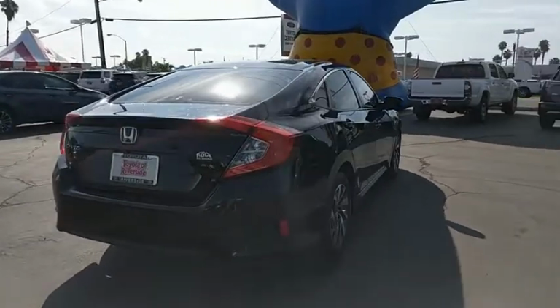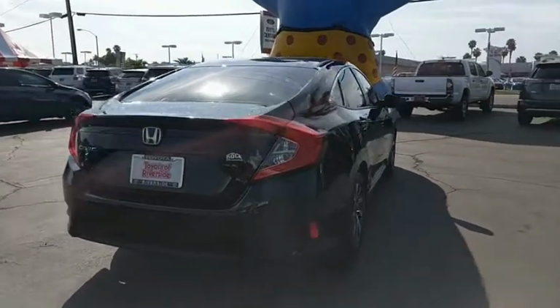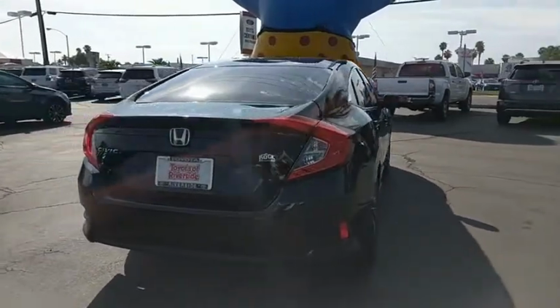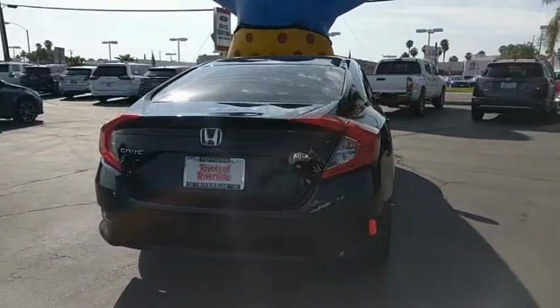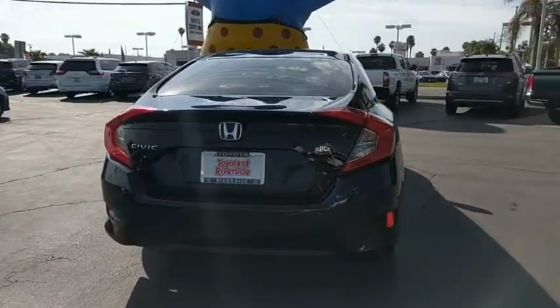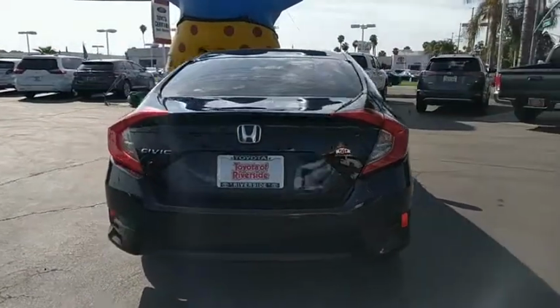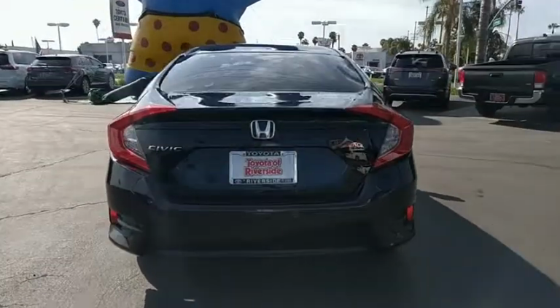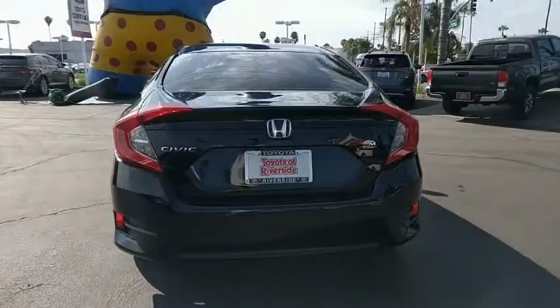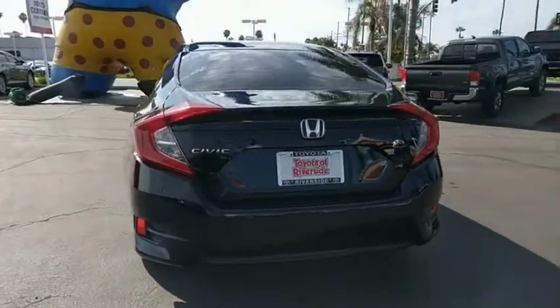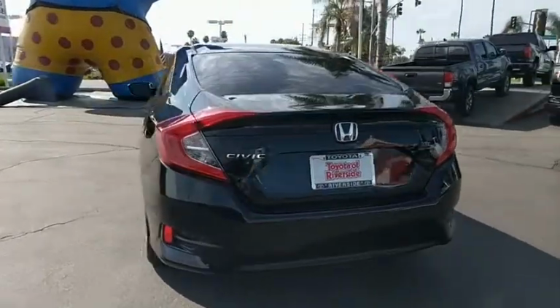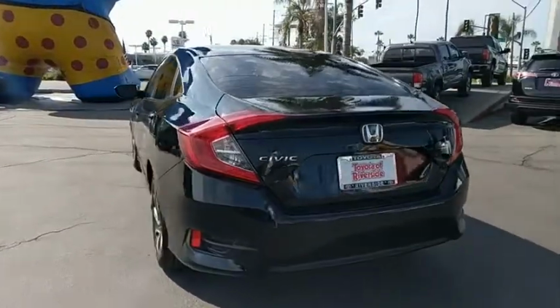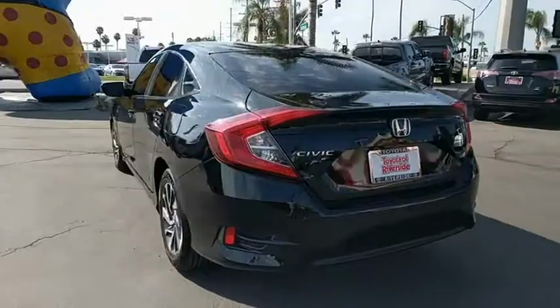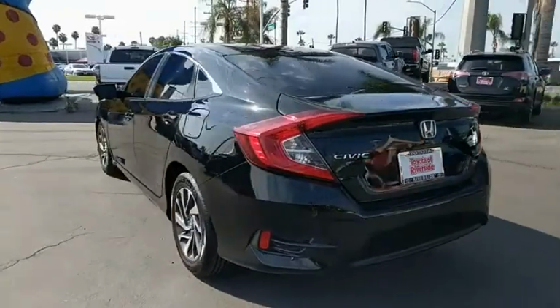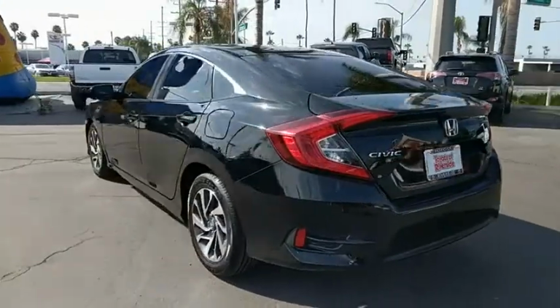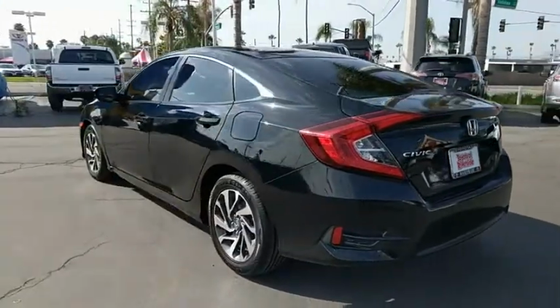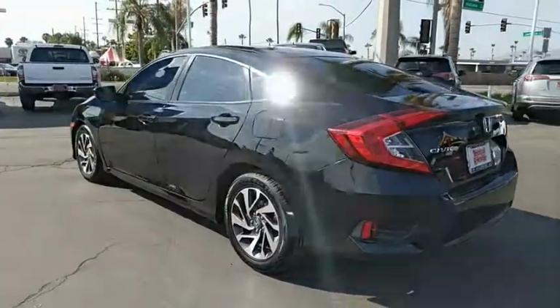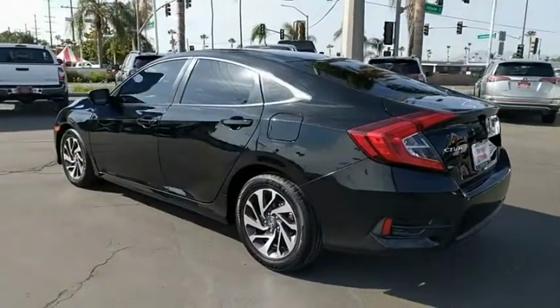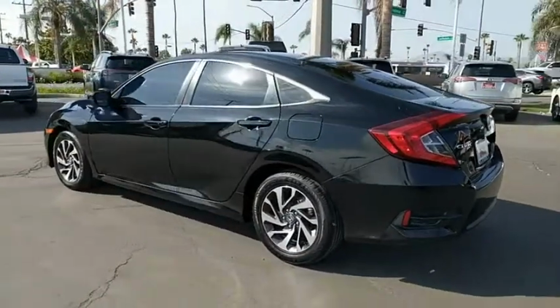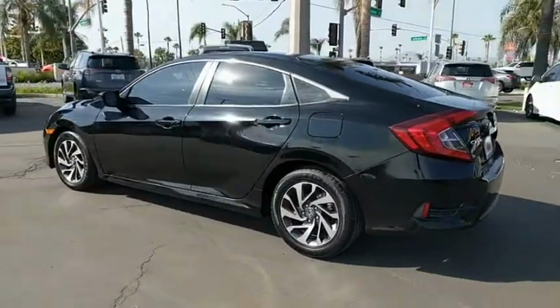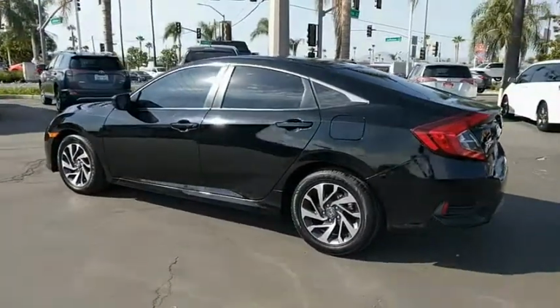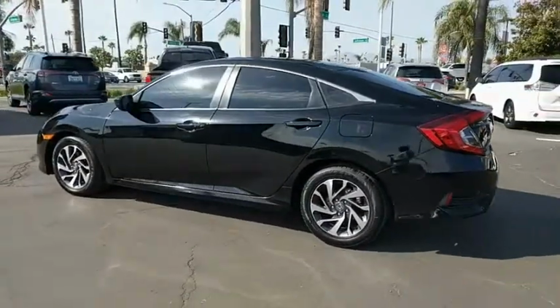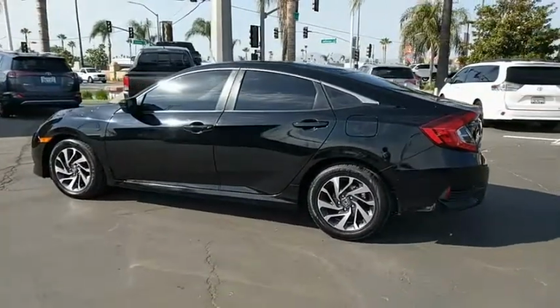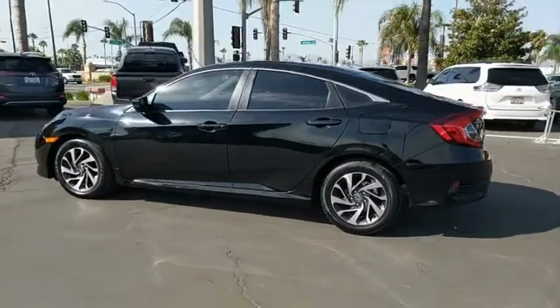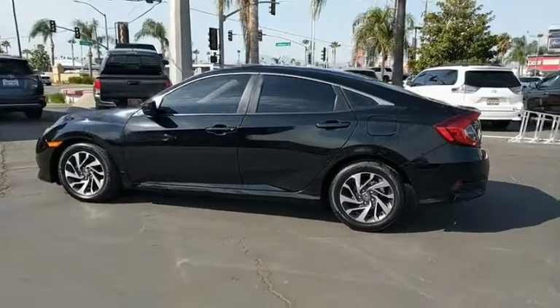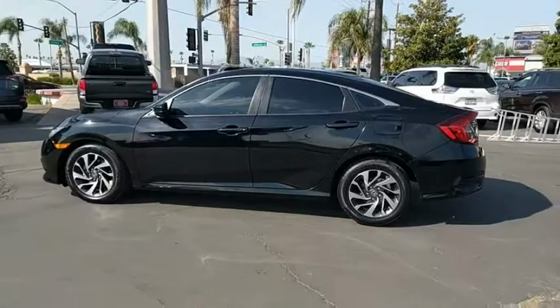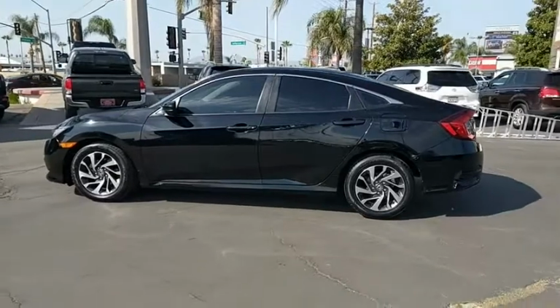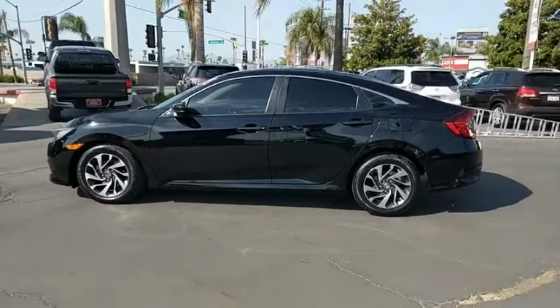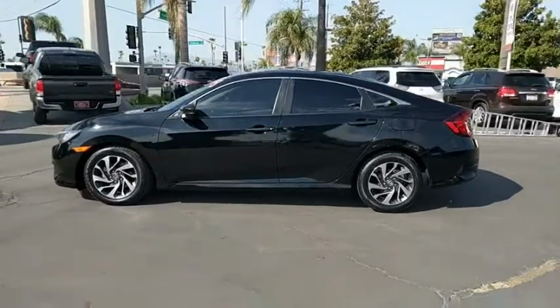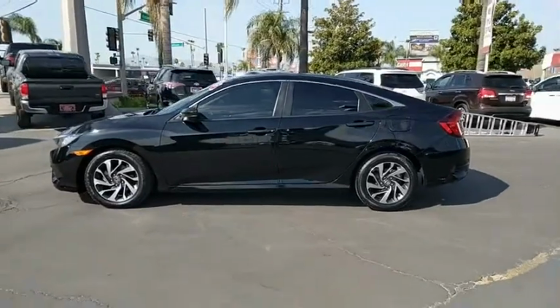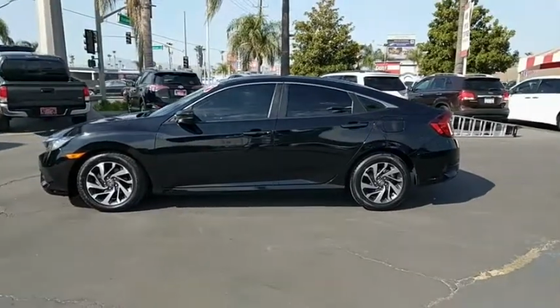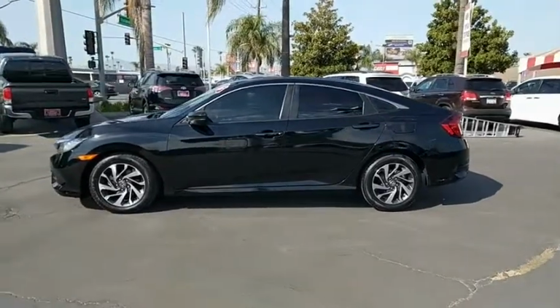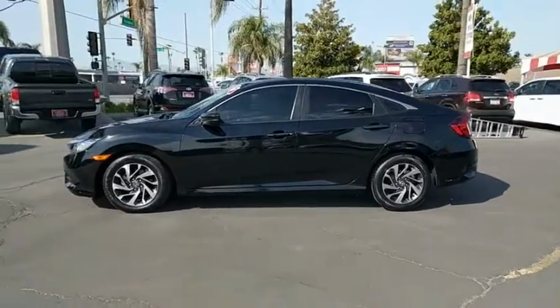Bluetooth, adjustable steering wheel, power steering, keyless start, four-wheel disc brakes, cruise control, aluminum wheels, floor mats, rear defrost, AM FM stereo radio, climate control, front wheel drive.